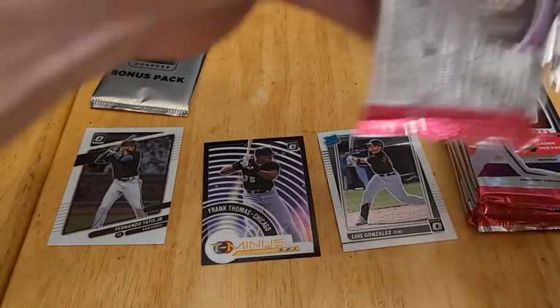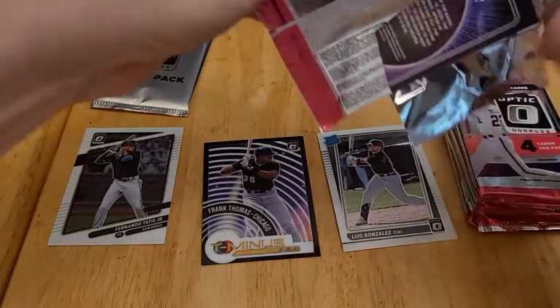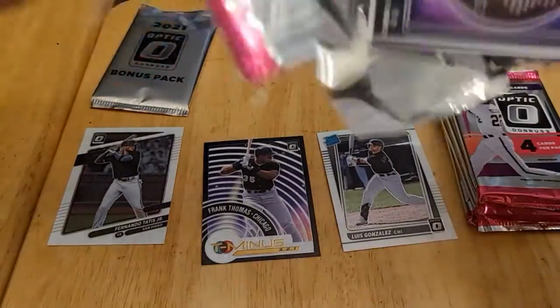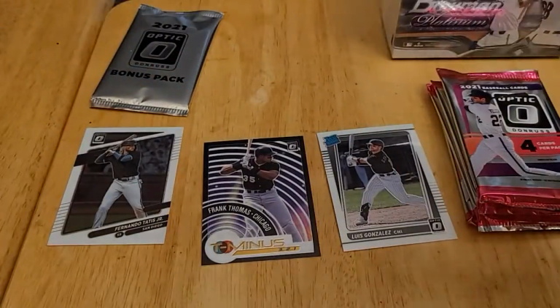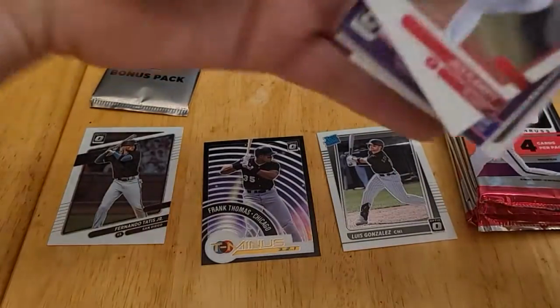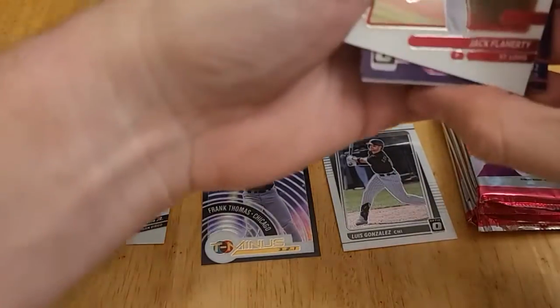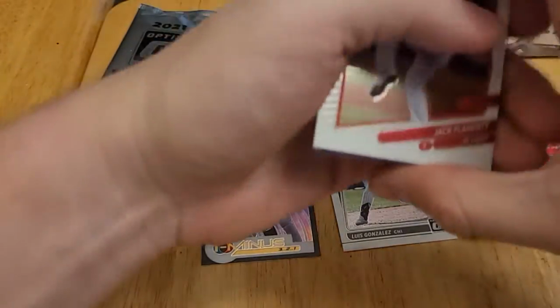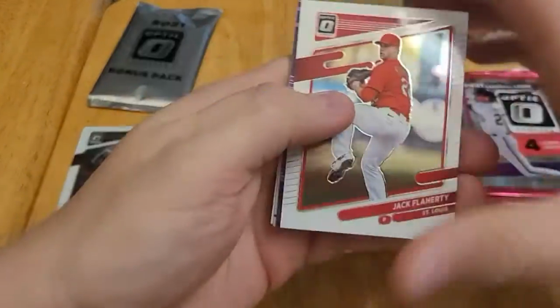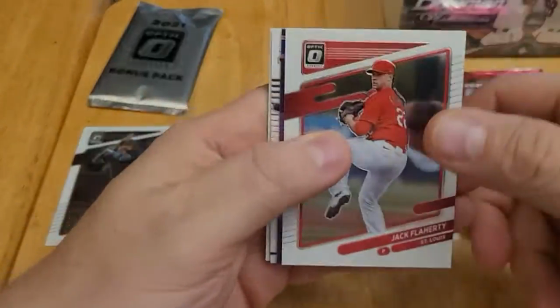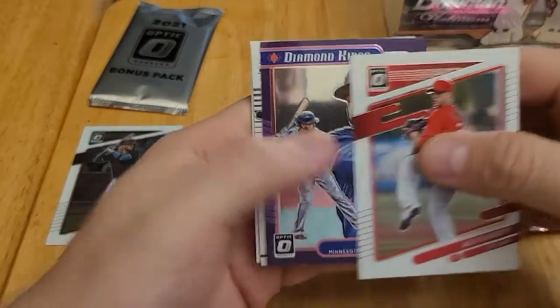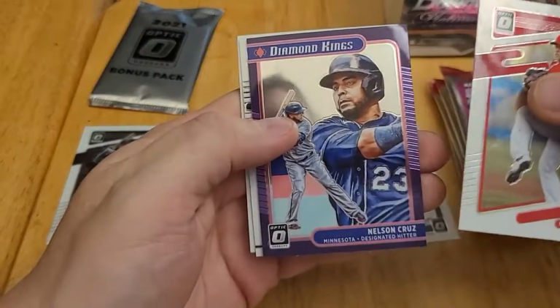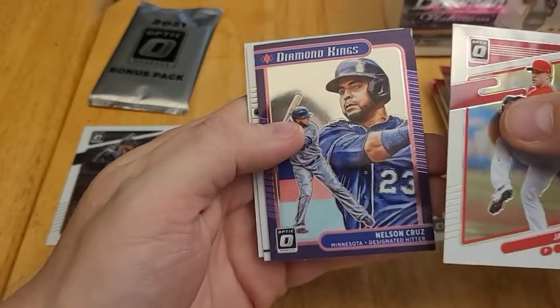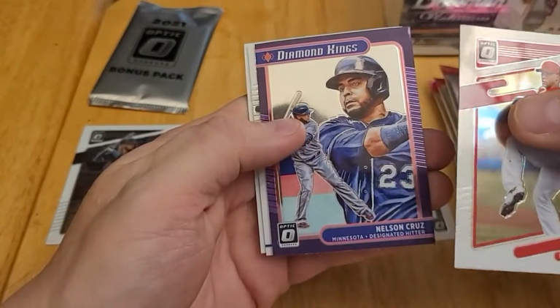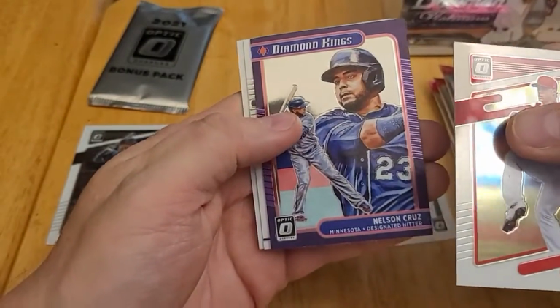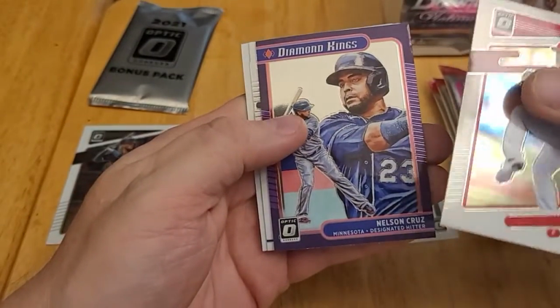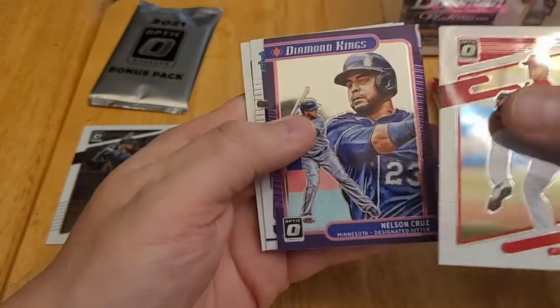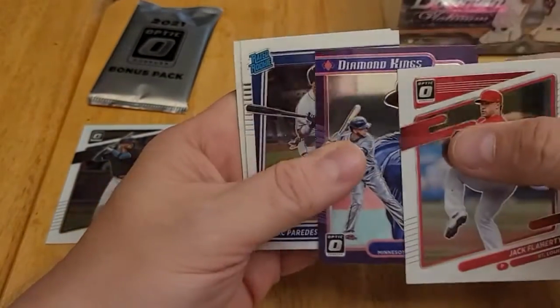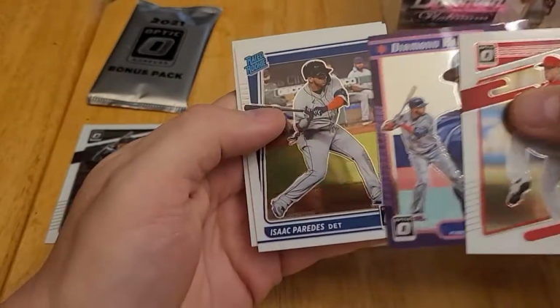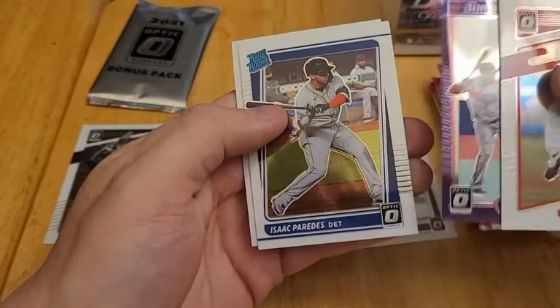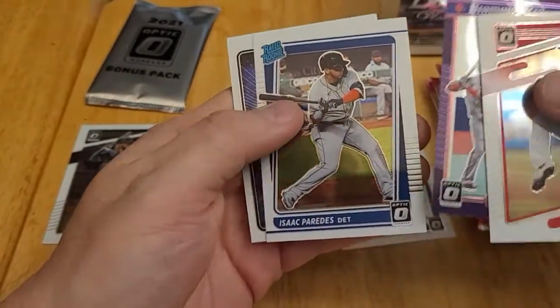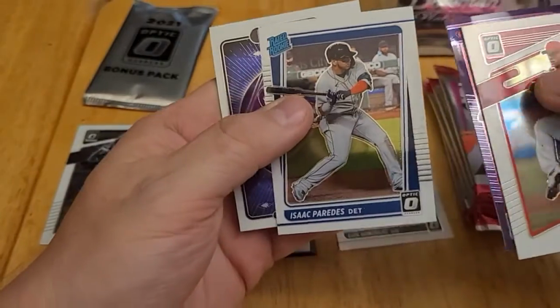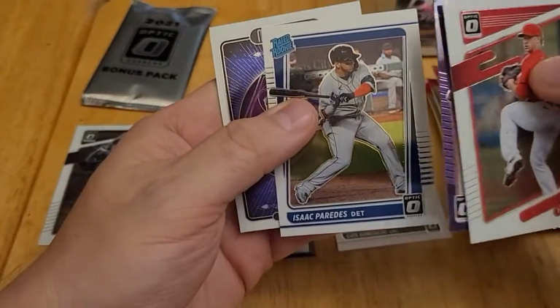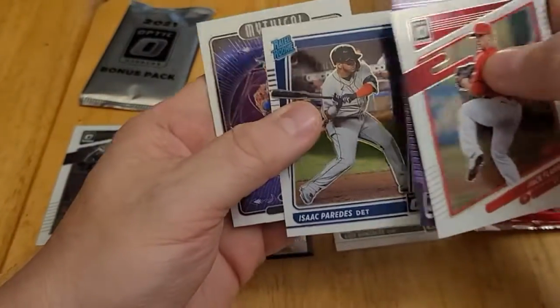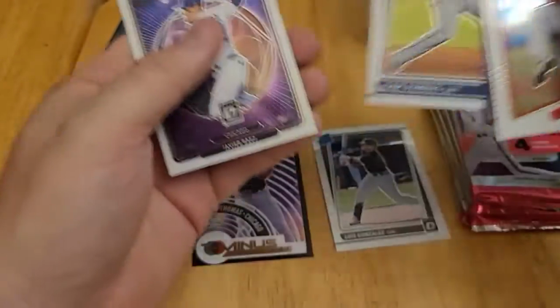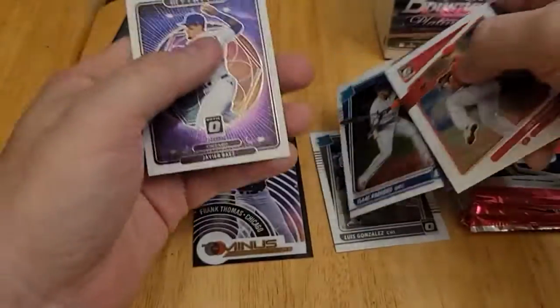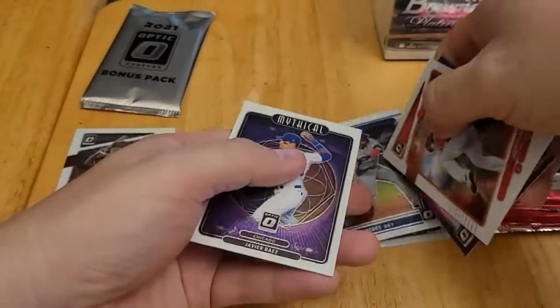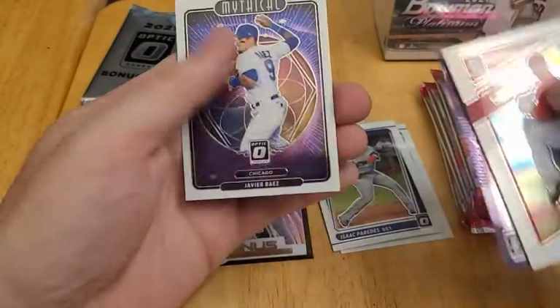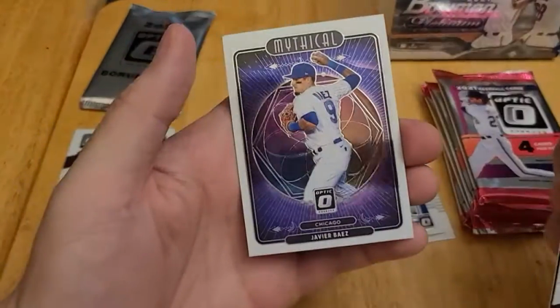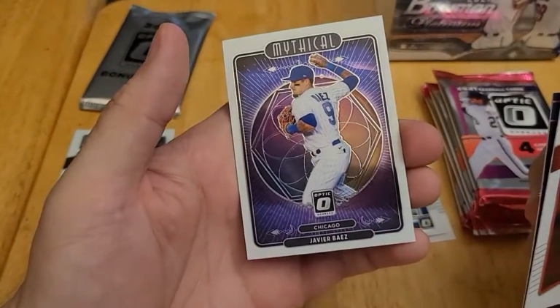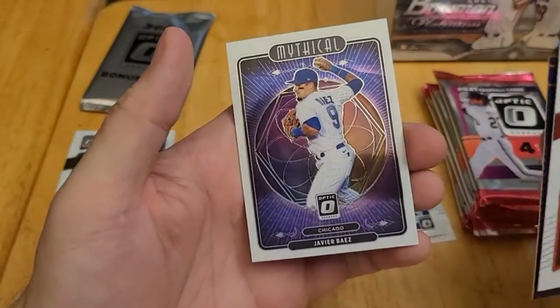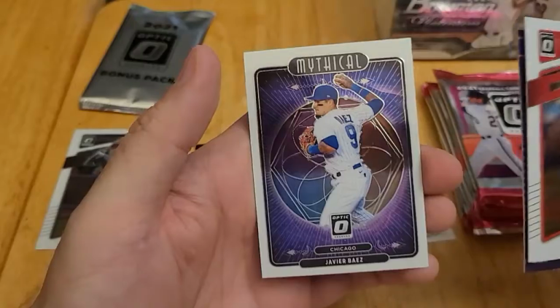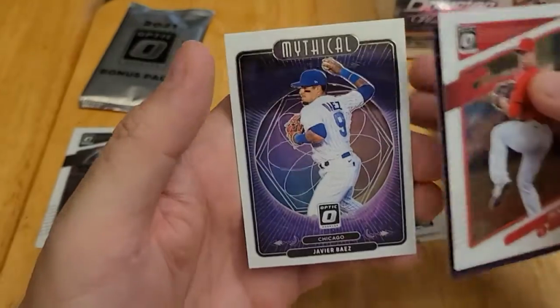Second pack: Jack Flaherty, a Diamond Kings Nelson Cruz, rated rookie of Isaac Paredes, and a mythical Javier Baez.